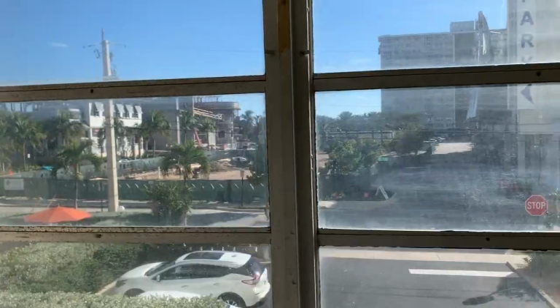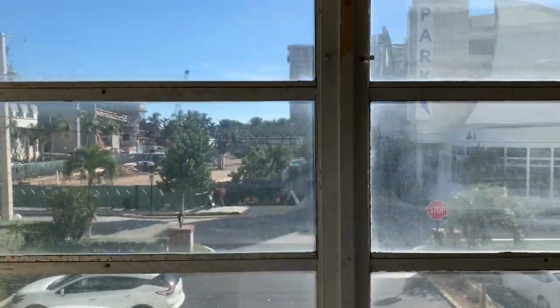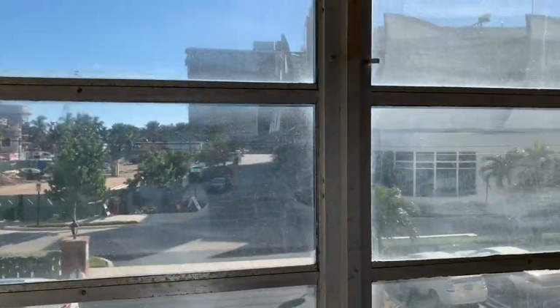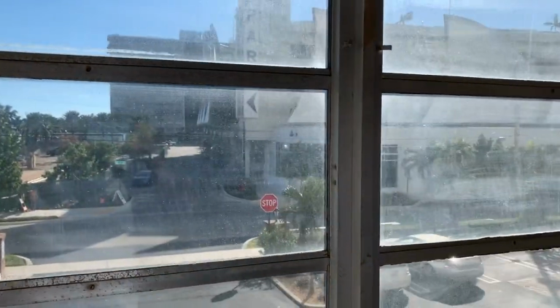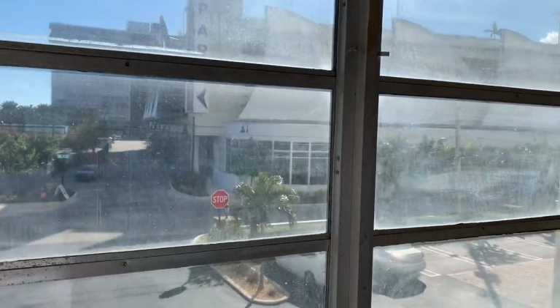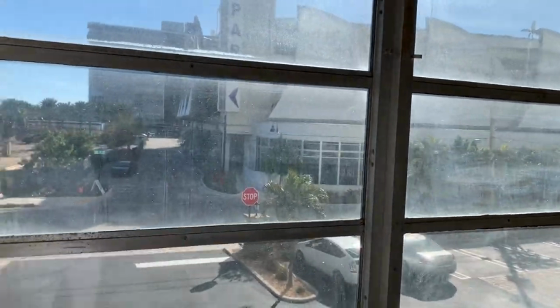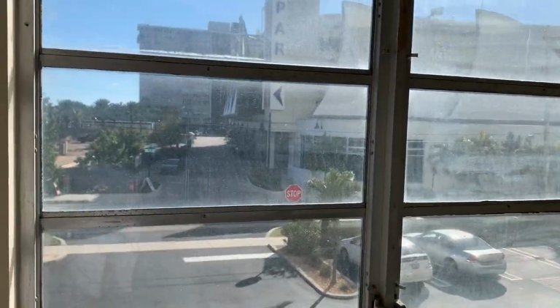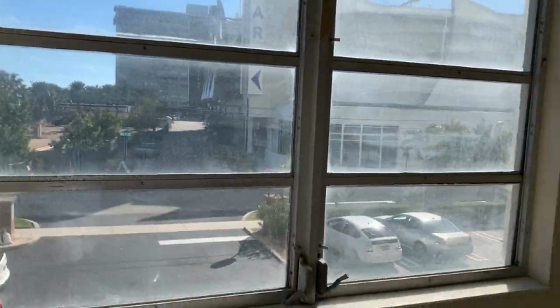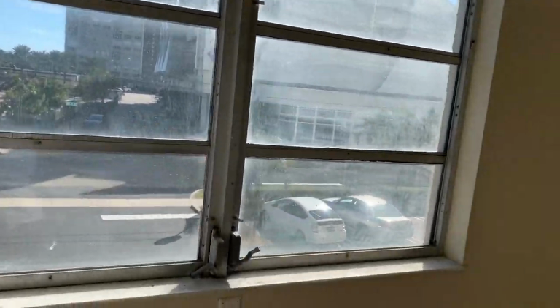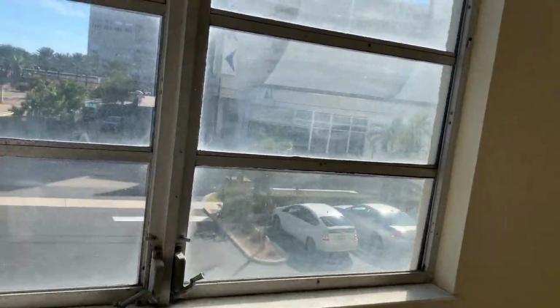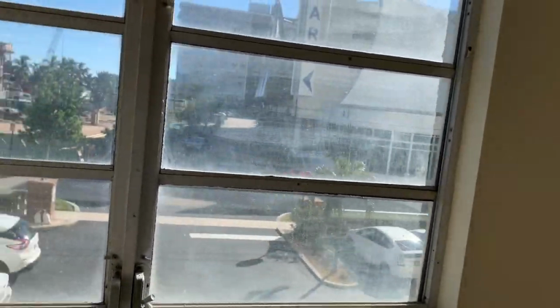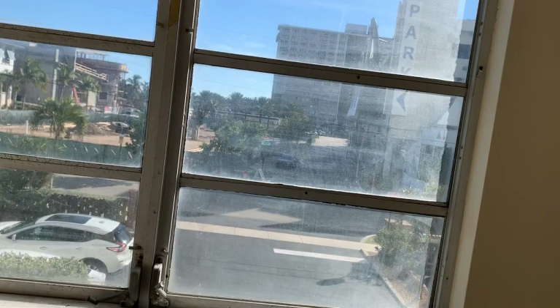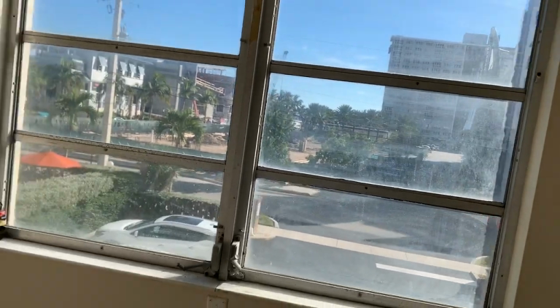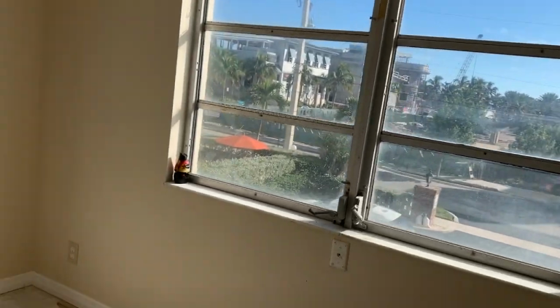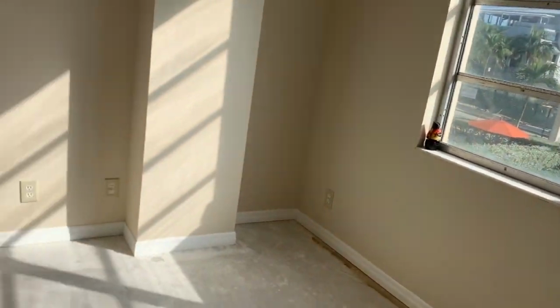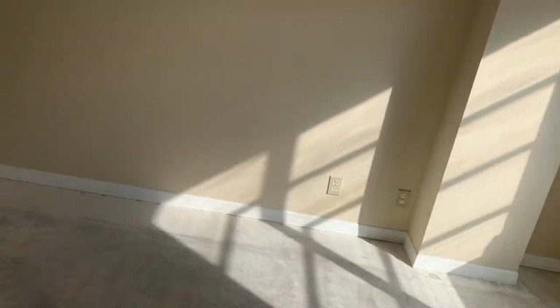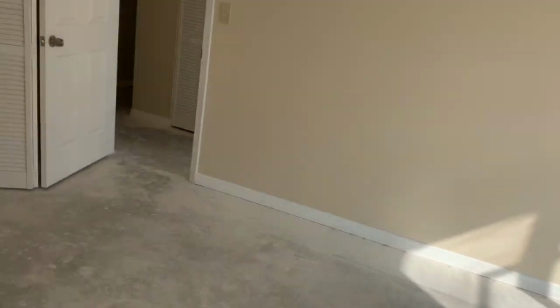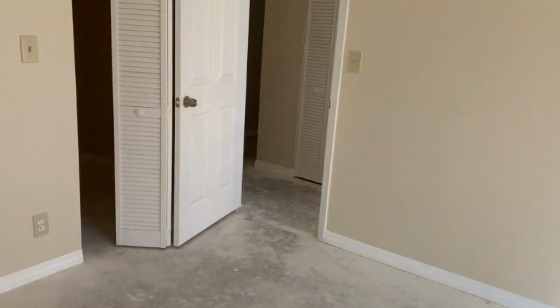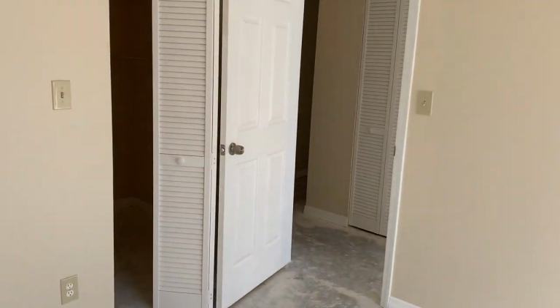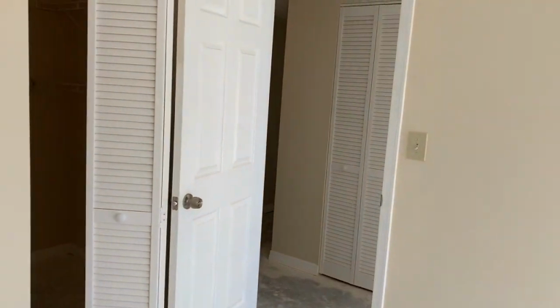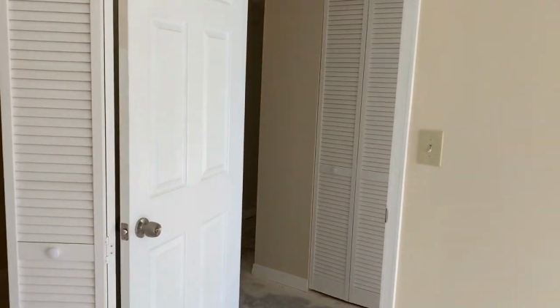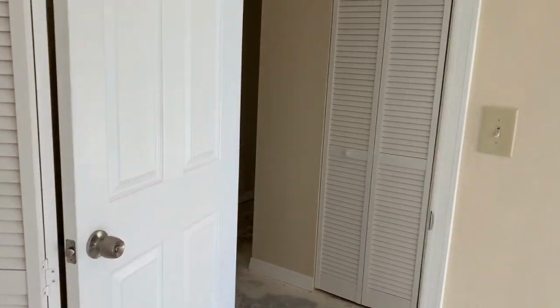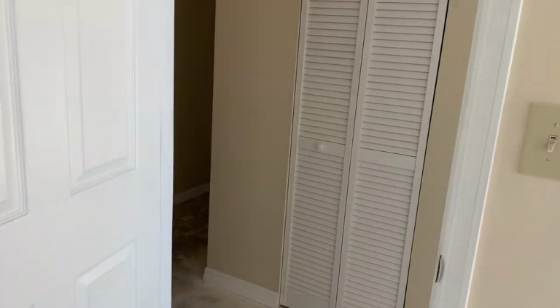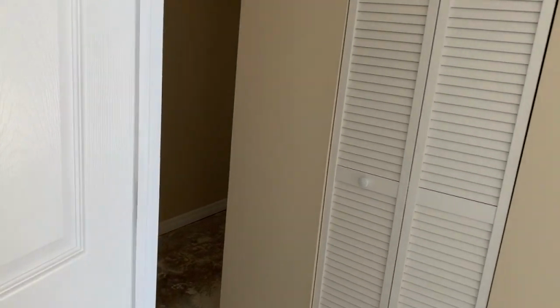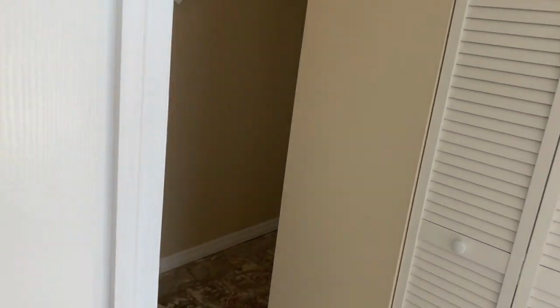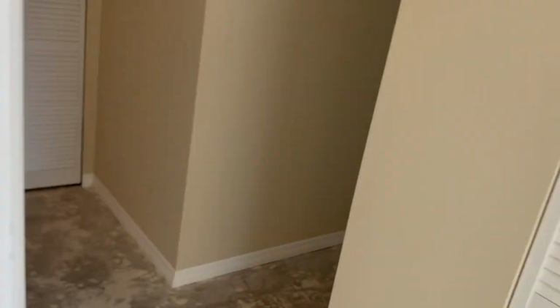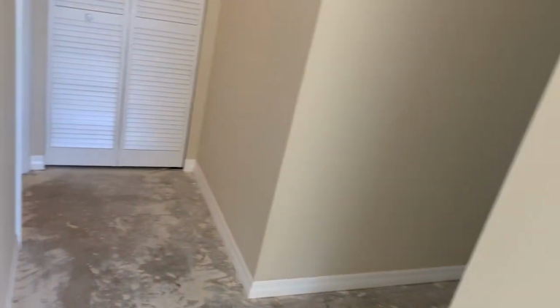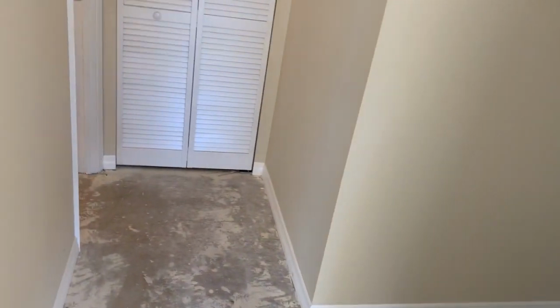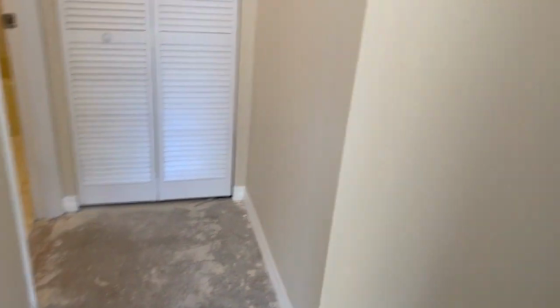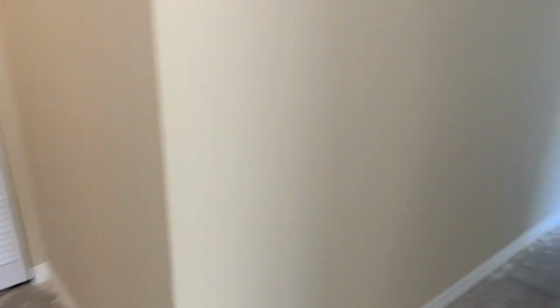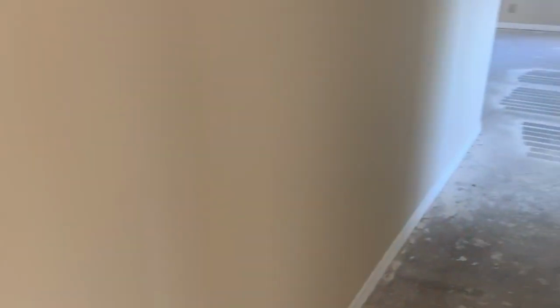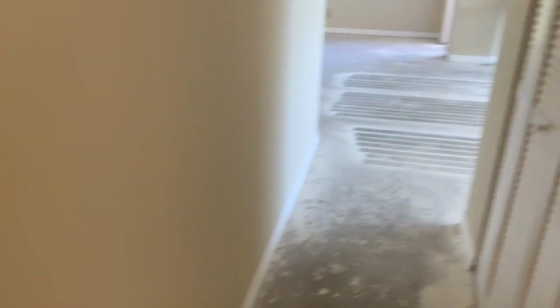Looking at the other side is the parking garage. We're located right in the middle of the Pompano Beach fishing village — it's going to be the main attraction in two or three years when the whole project is completed.